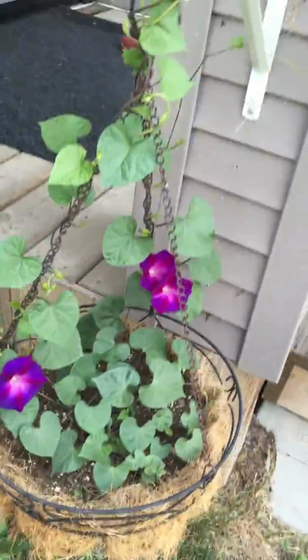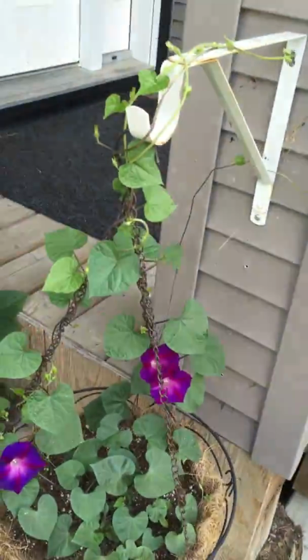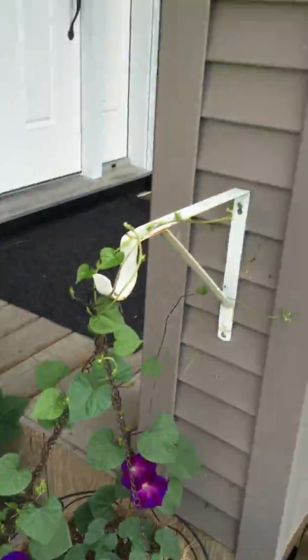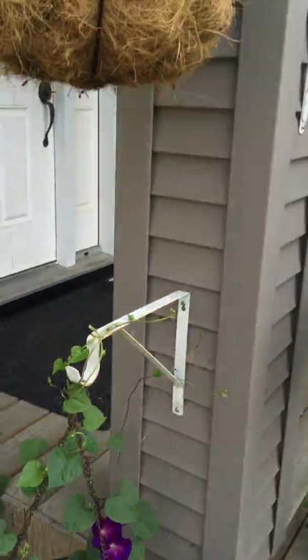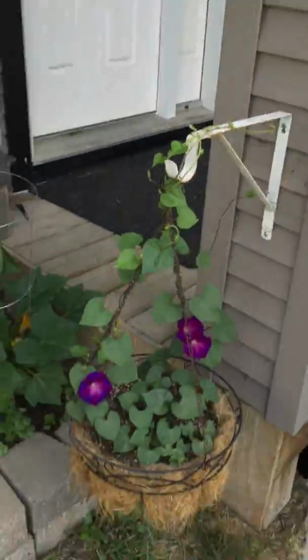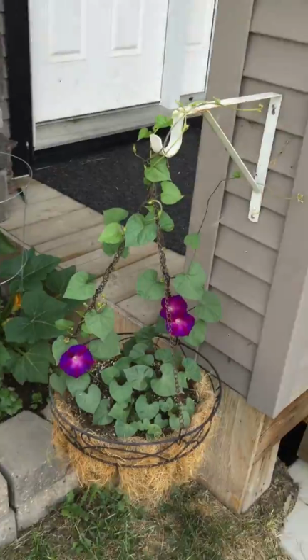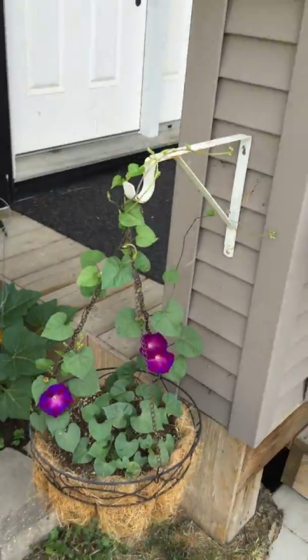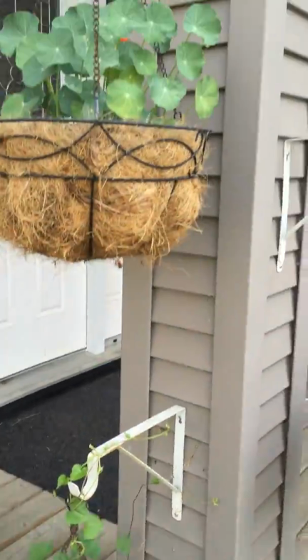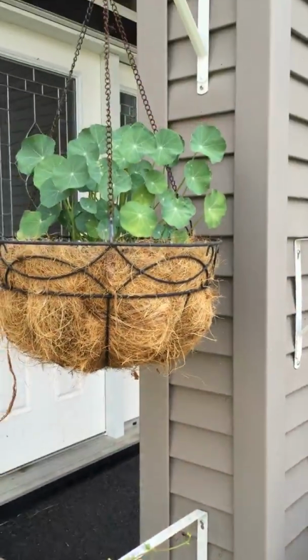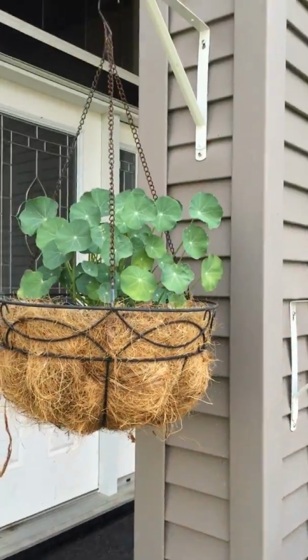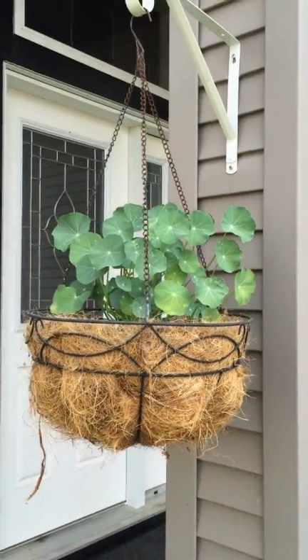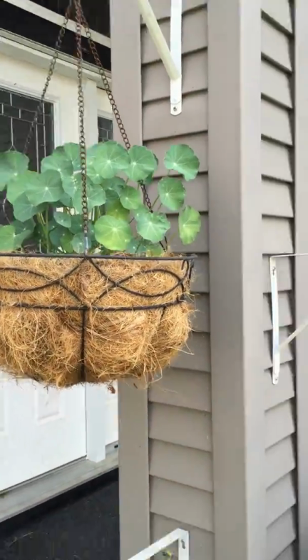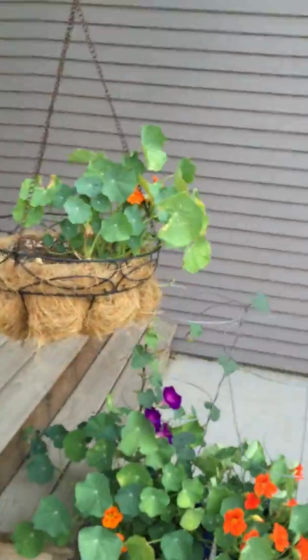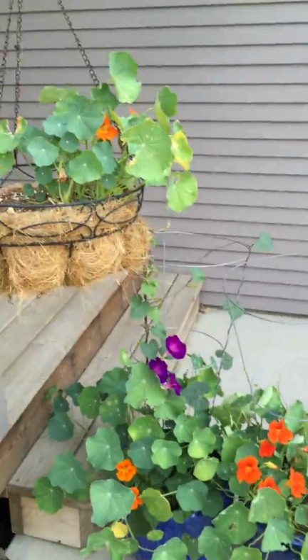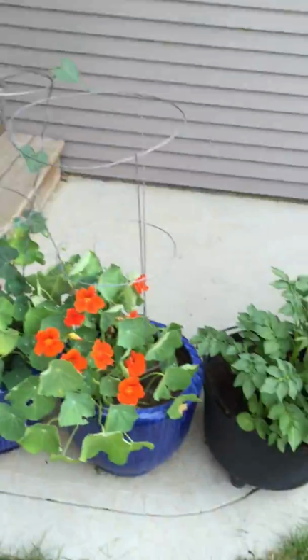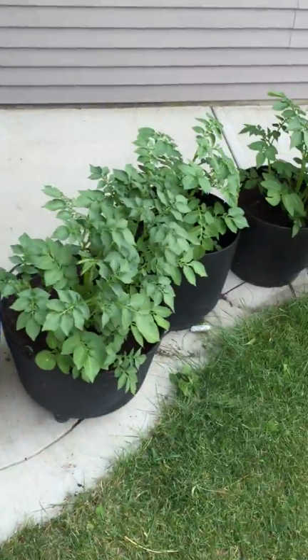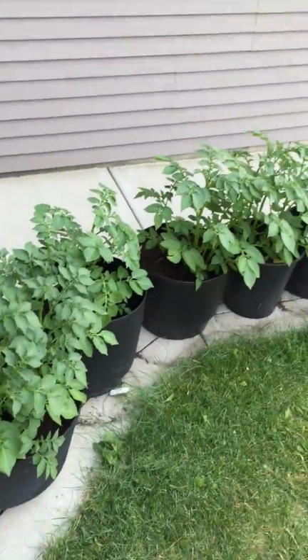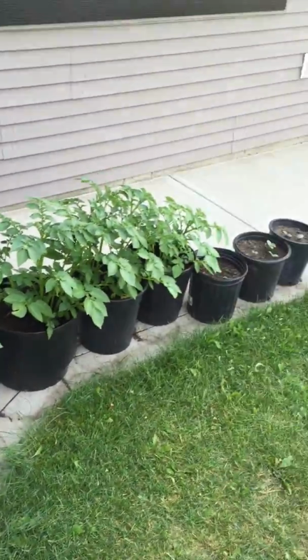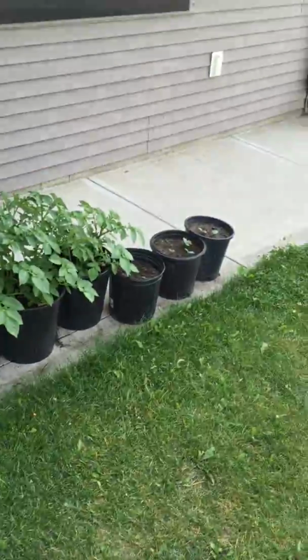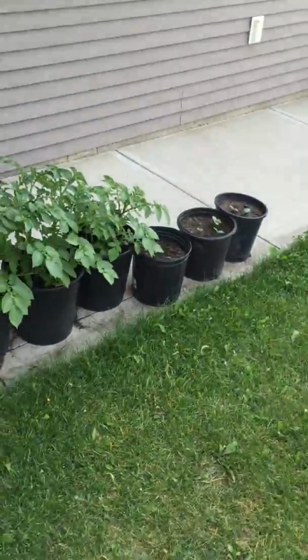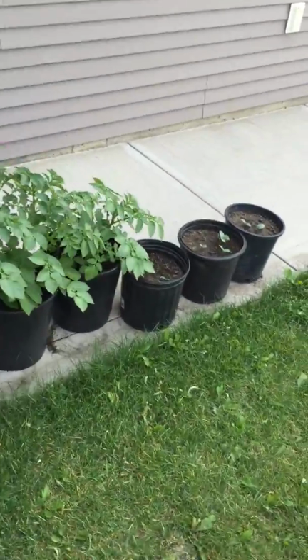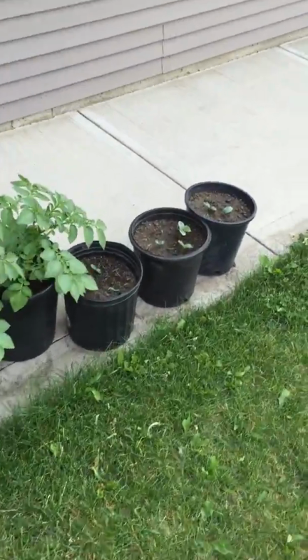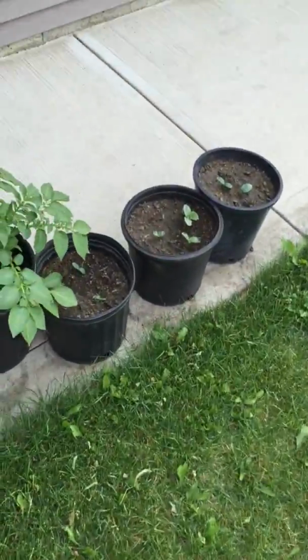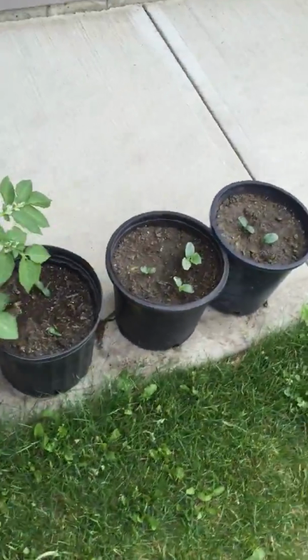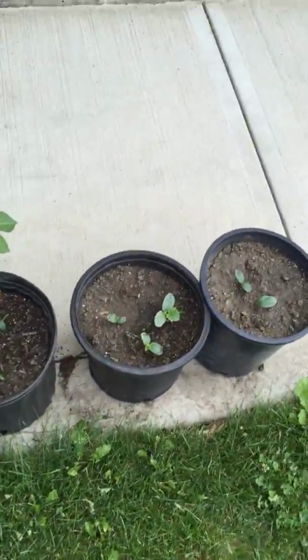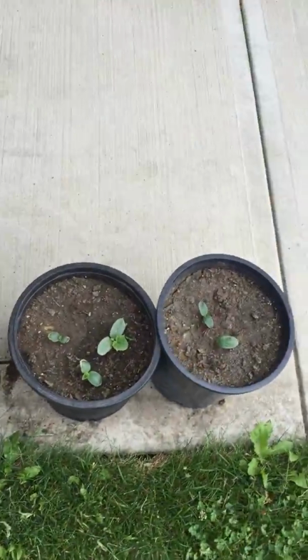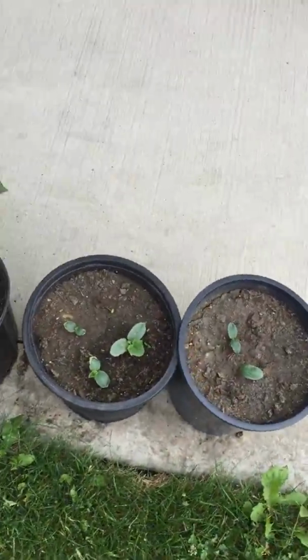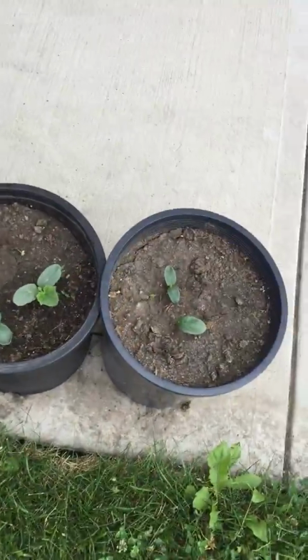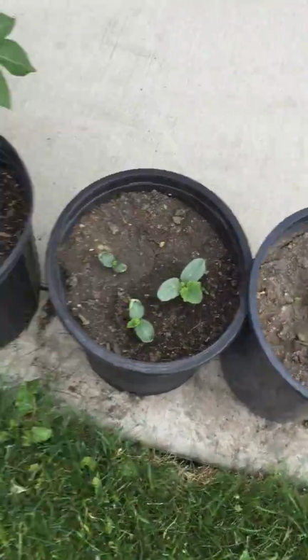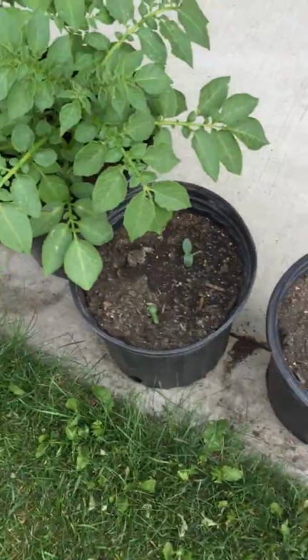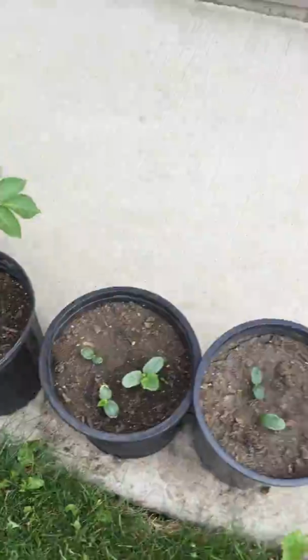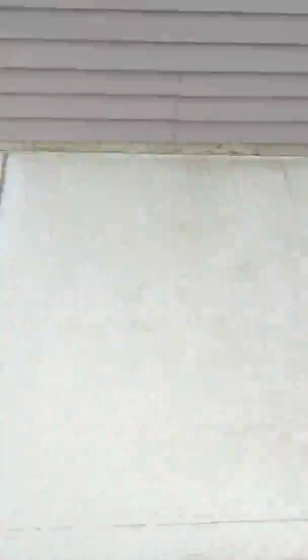That's nice climbing — Morning Glories or Black Eyed Susans? Nasturtiums. My extra potatoes — you can't ever let anything go to waste. Didn't want to throw out the rest of the cucumber seeds, so we'll see what they do.